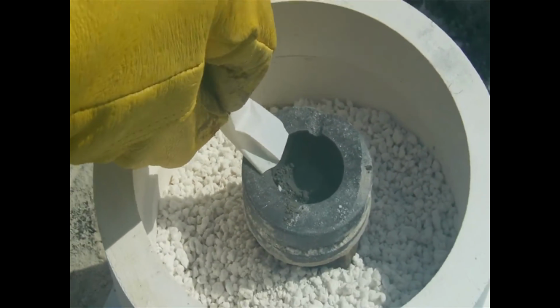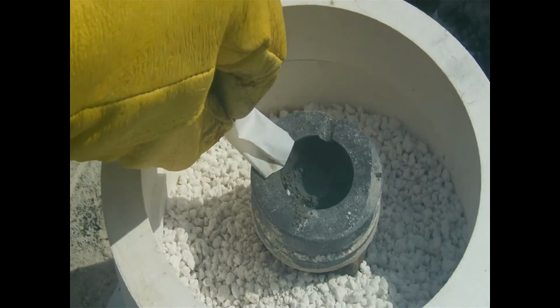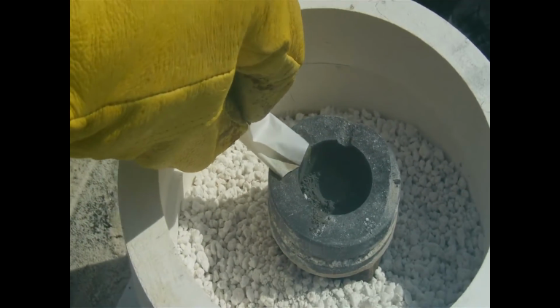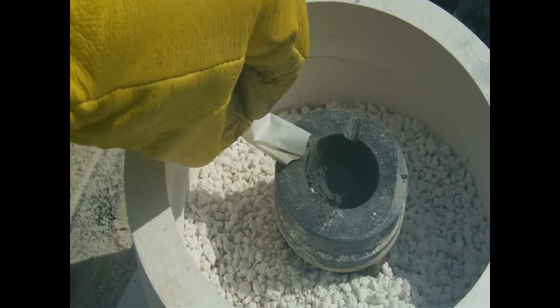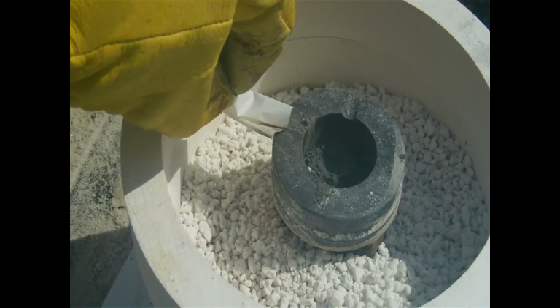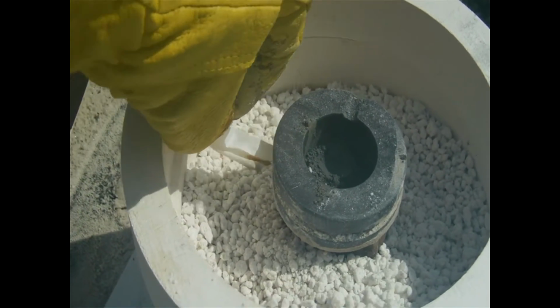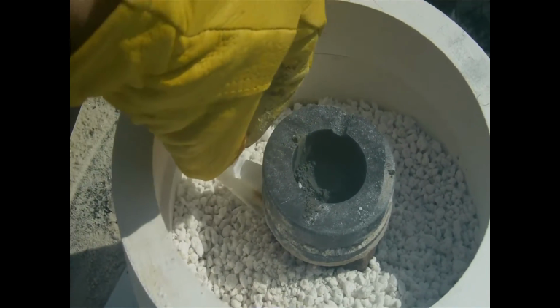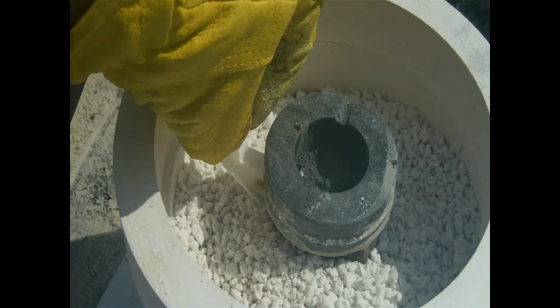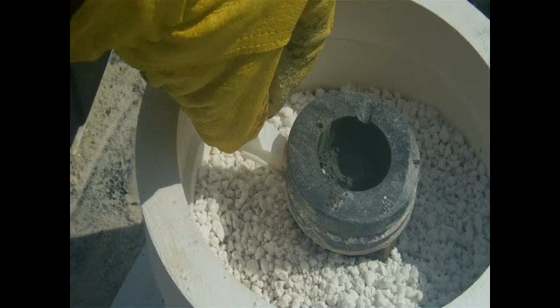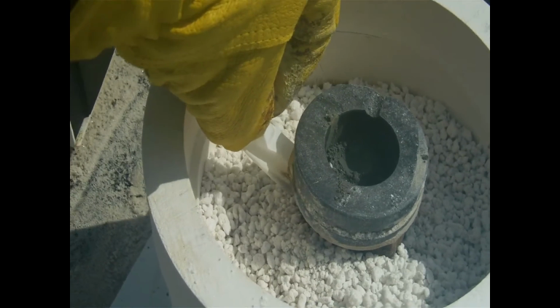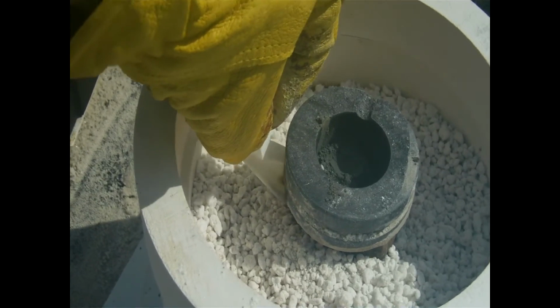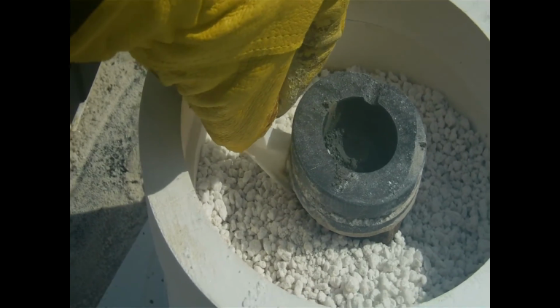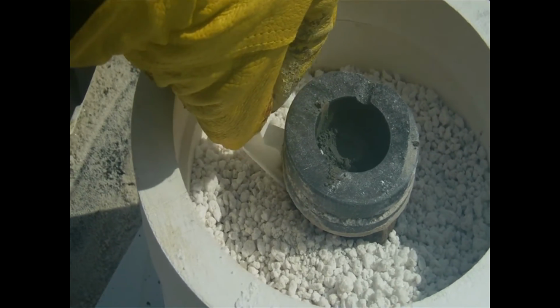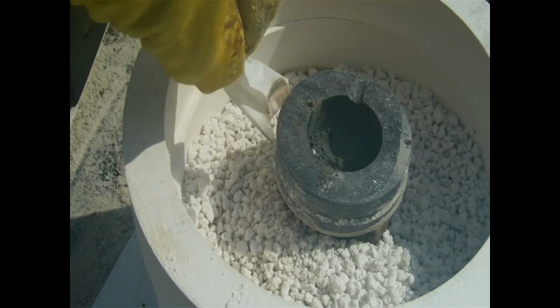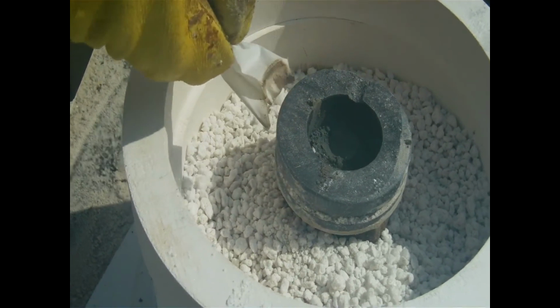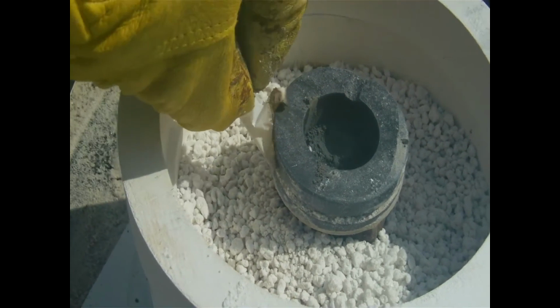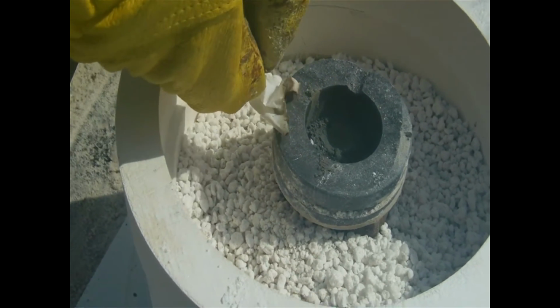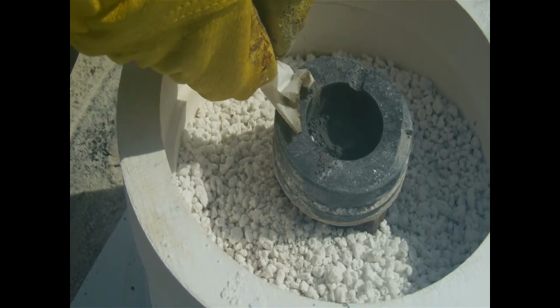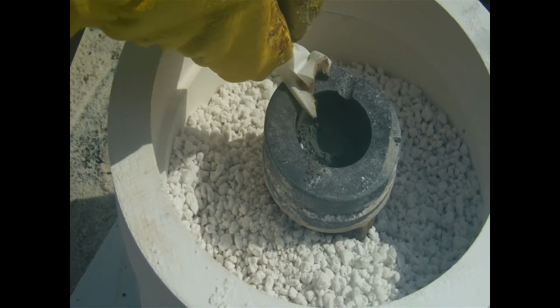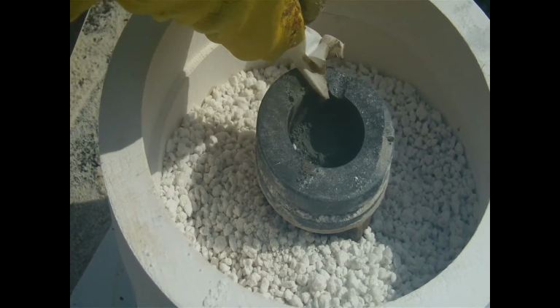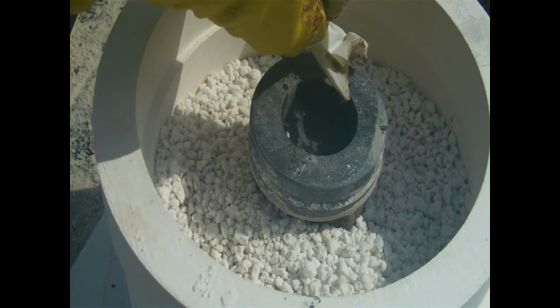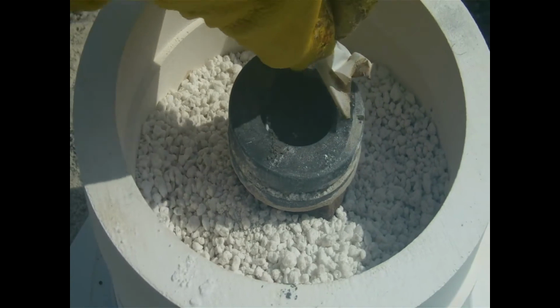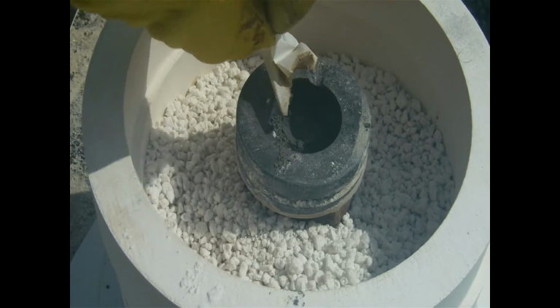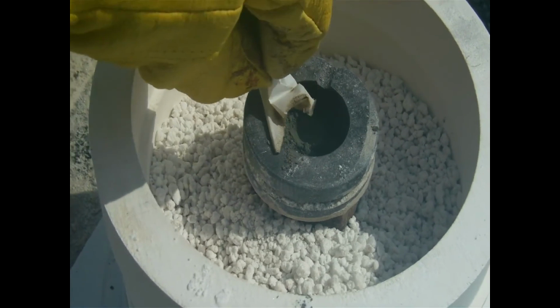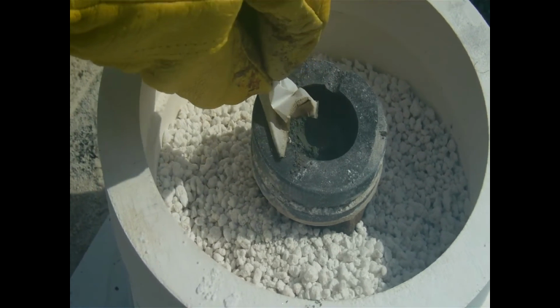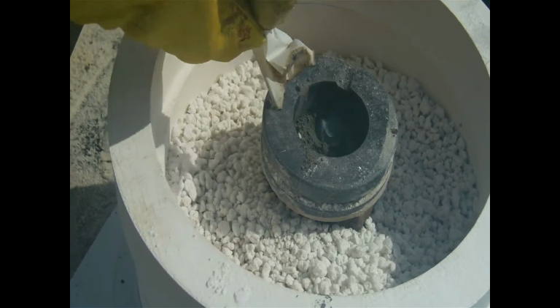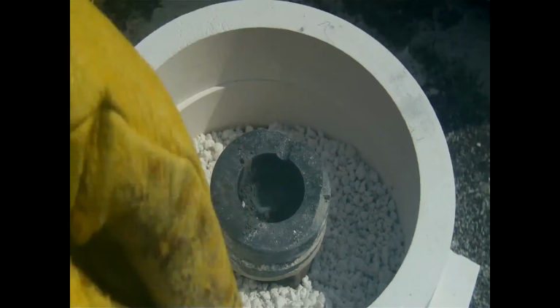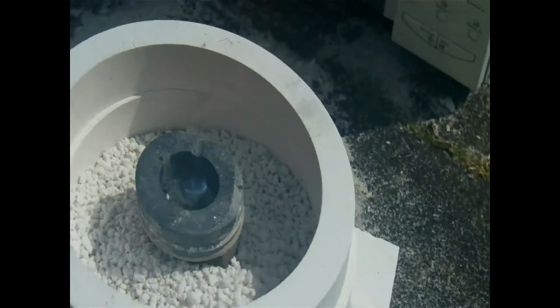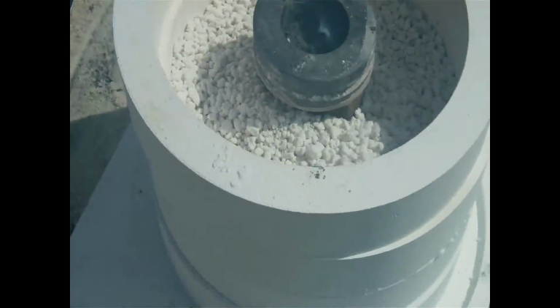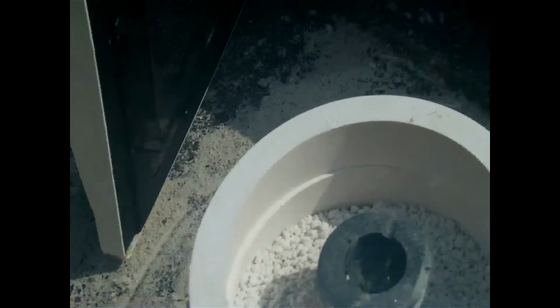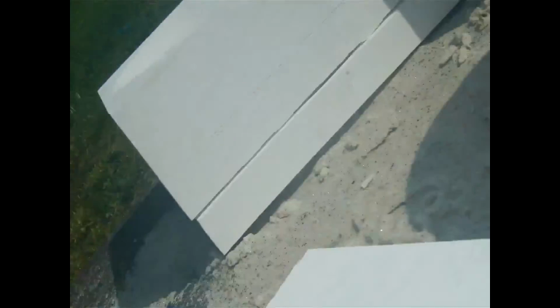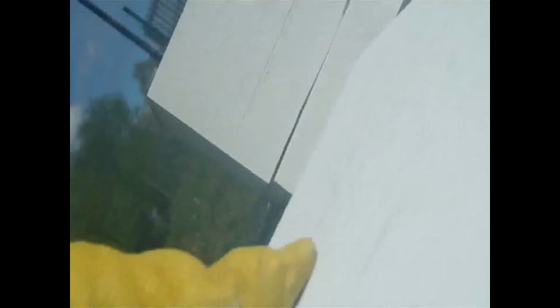And it's not spontaneously igniting, but the paper is, however, burning somewhat. Zinc oxide. Zinc oxide.